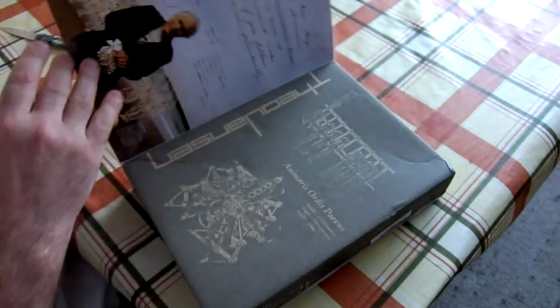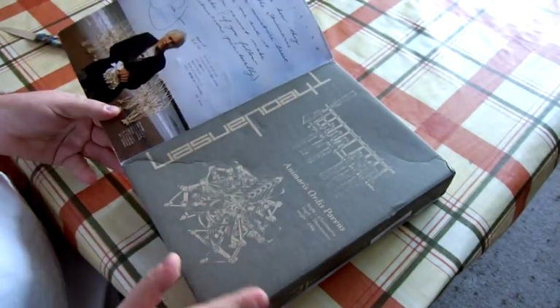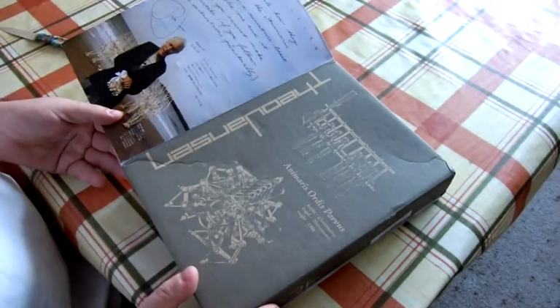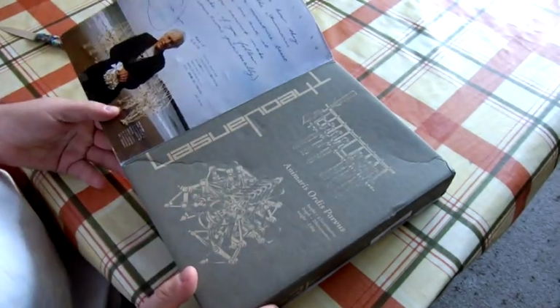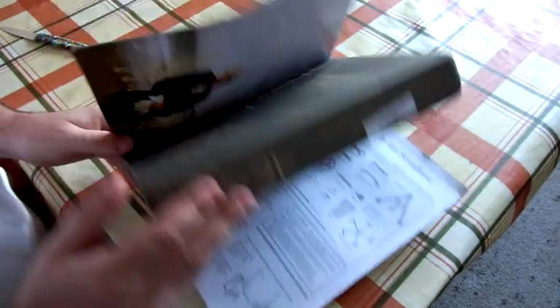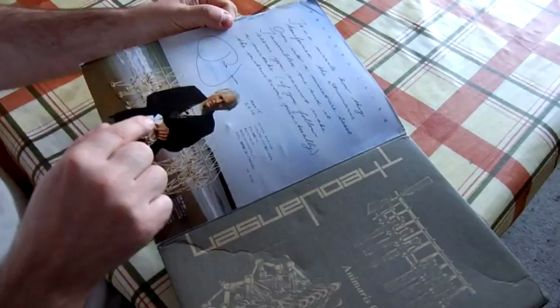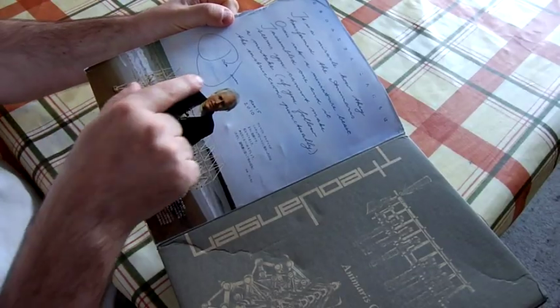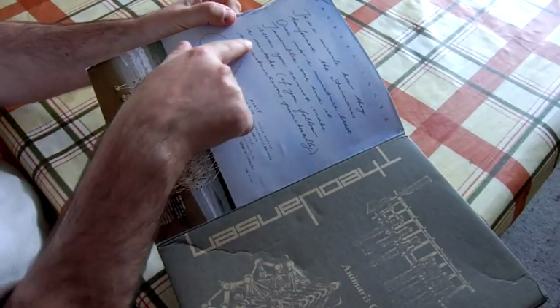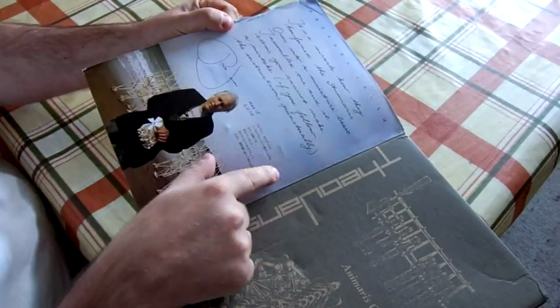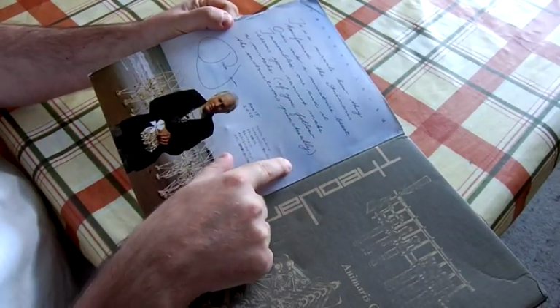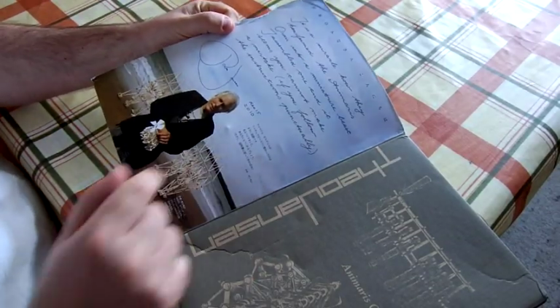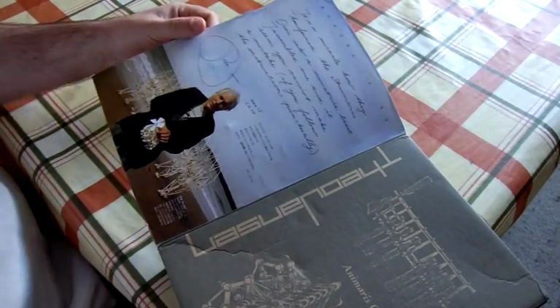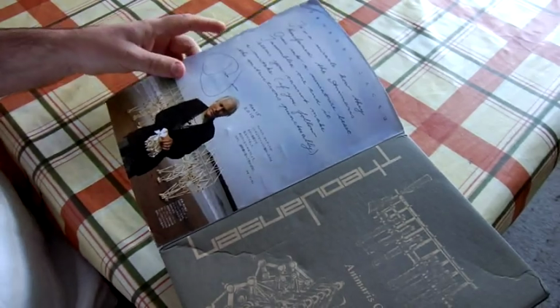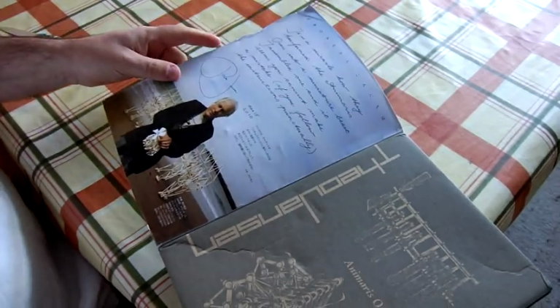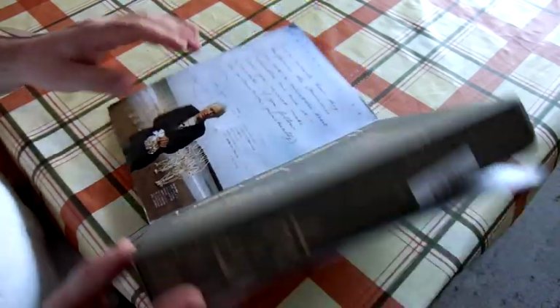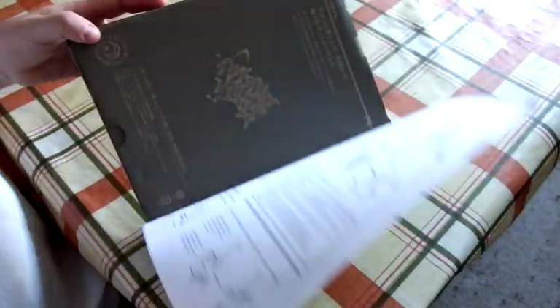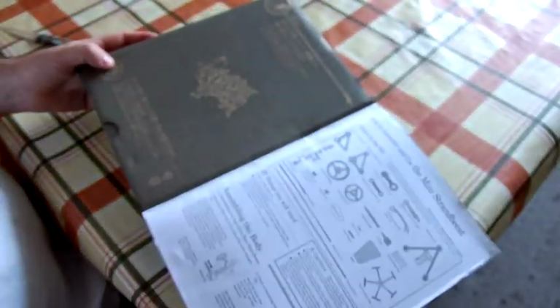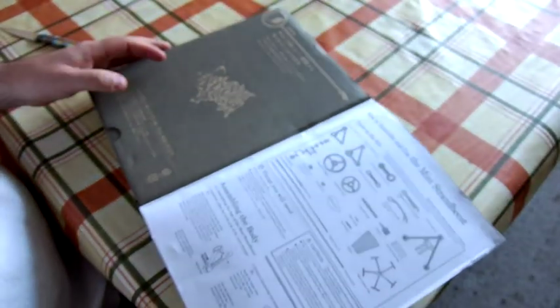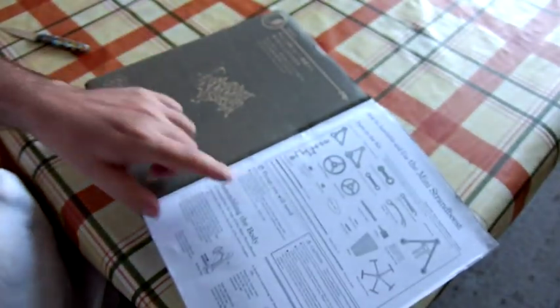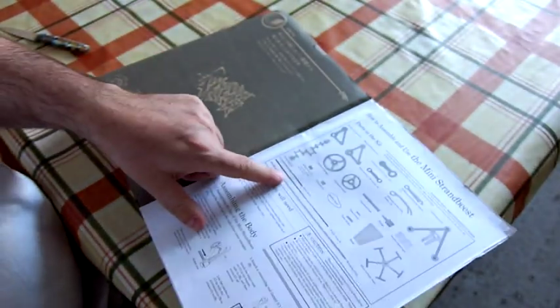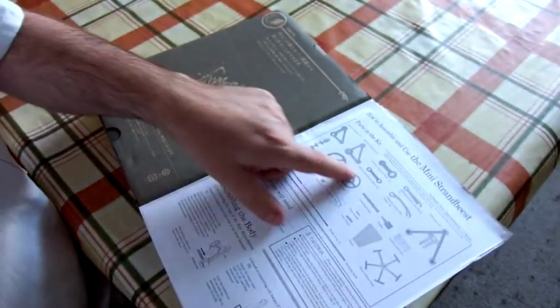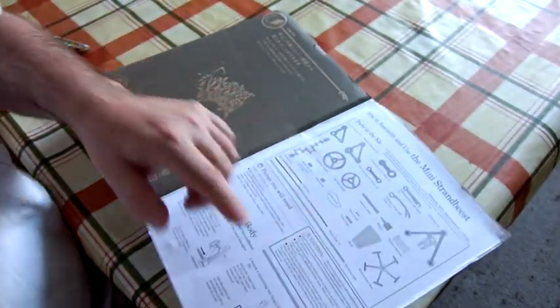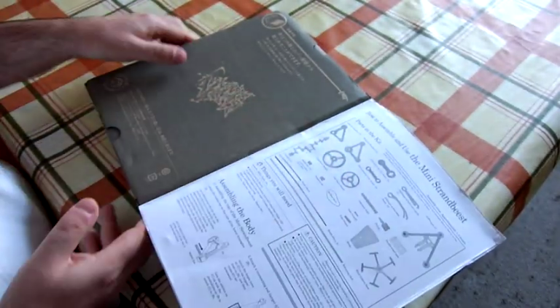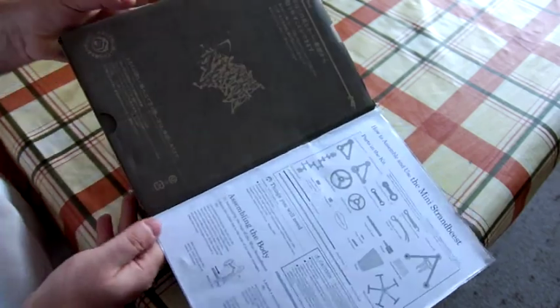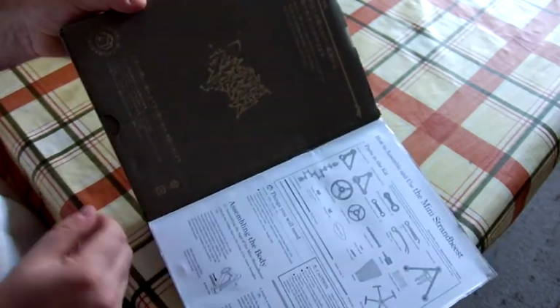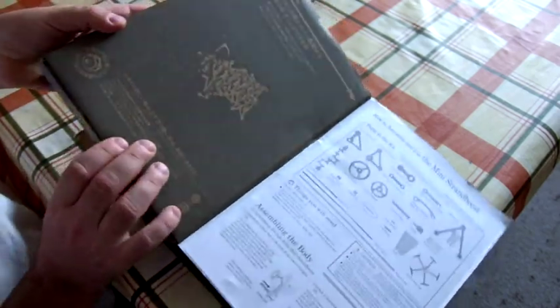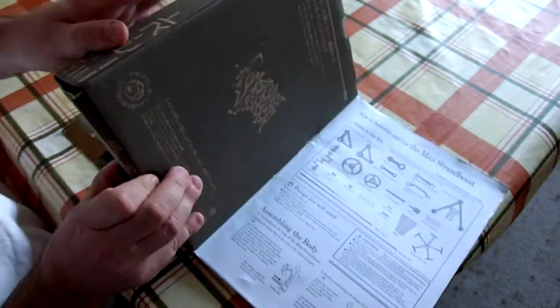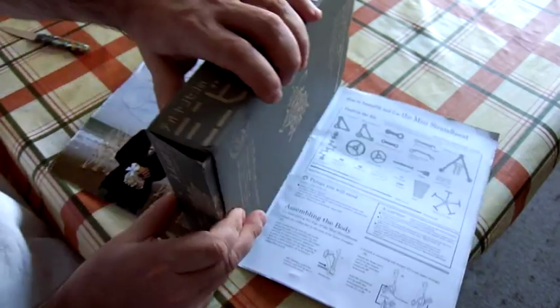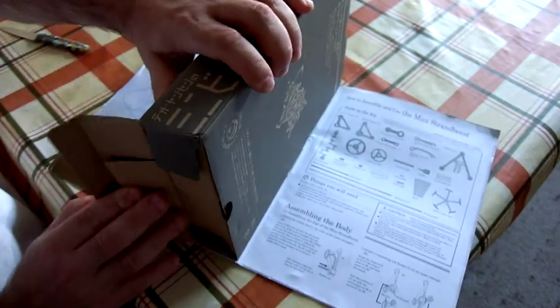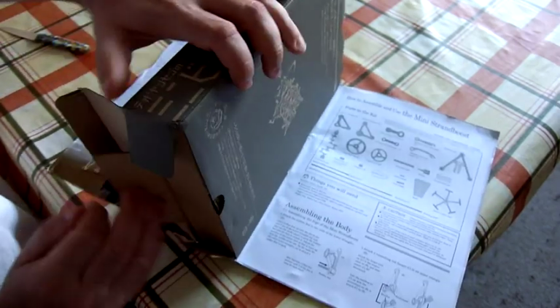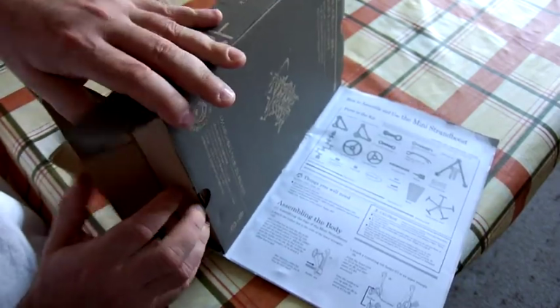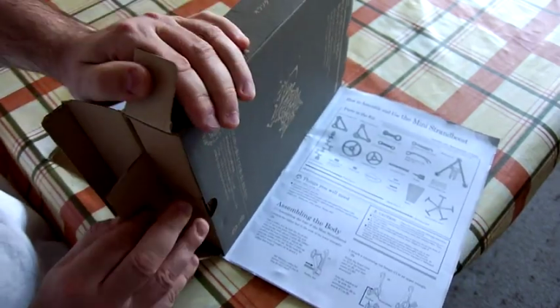So this is a model of one of those that I can assemble myself. There's a little bit of blurb there from the artist himself, and there are instructions on exactly what's inside the box, so let's just have a look and see what we actually get.